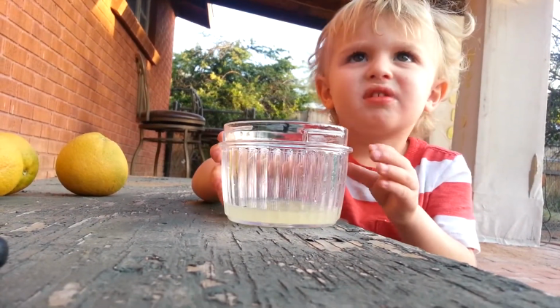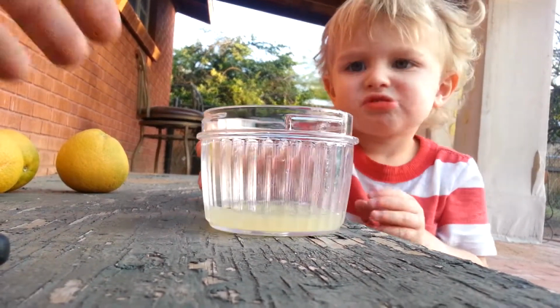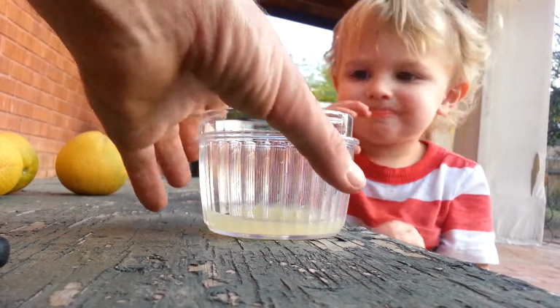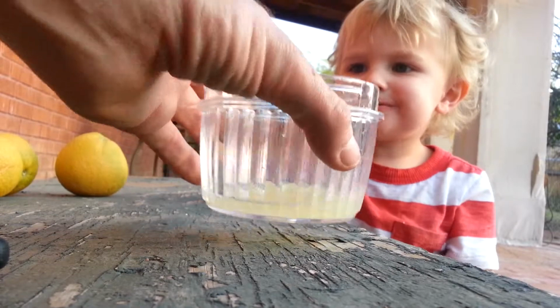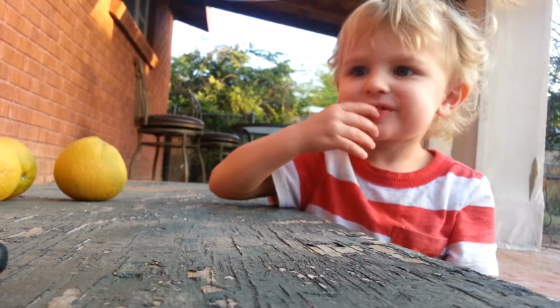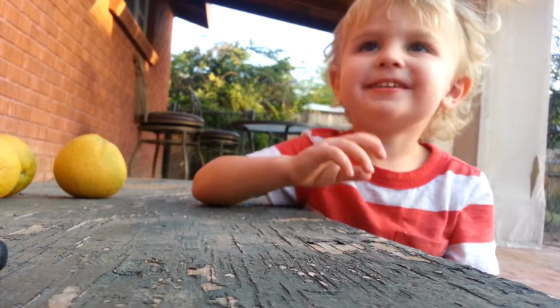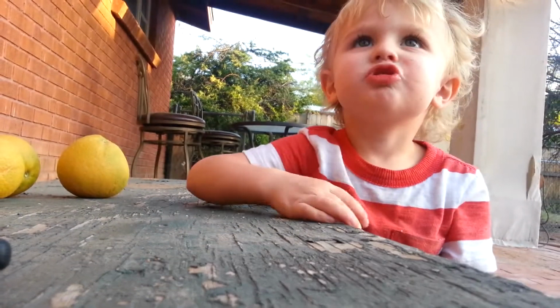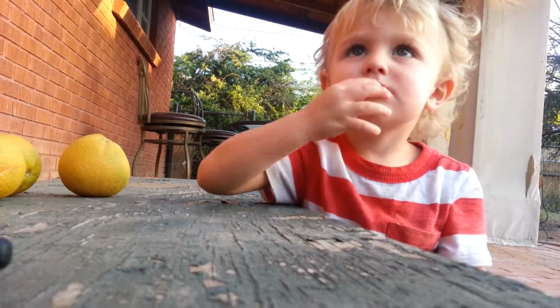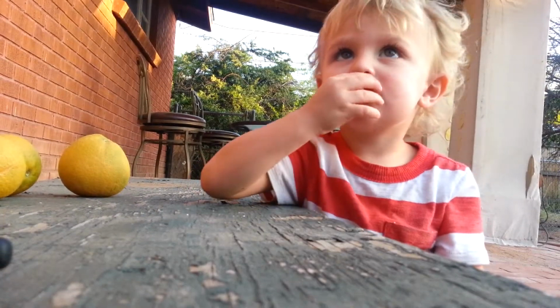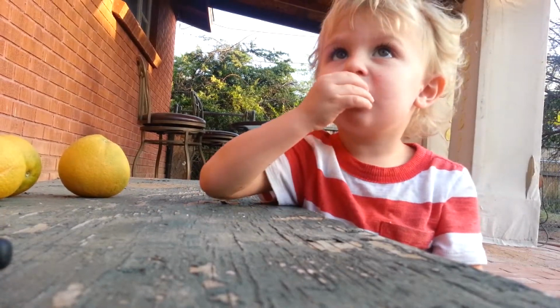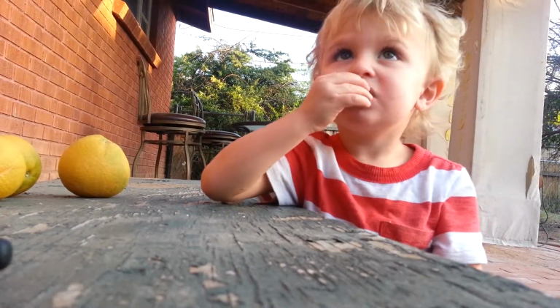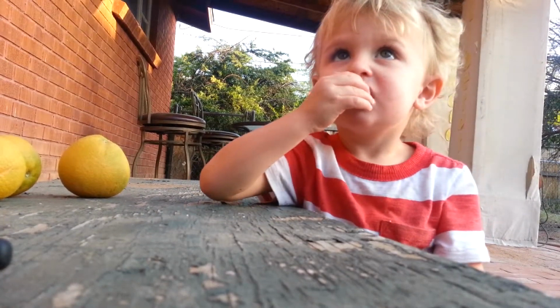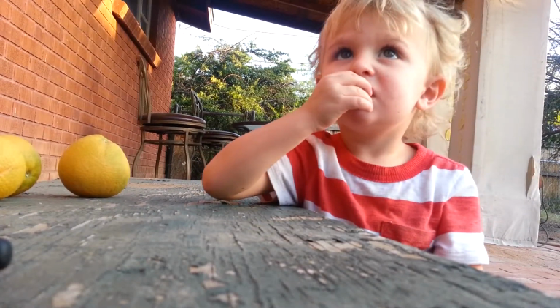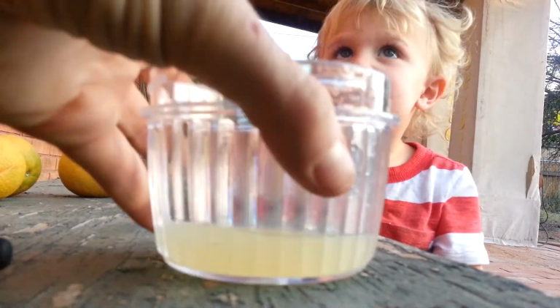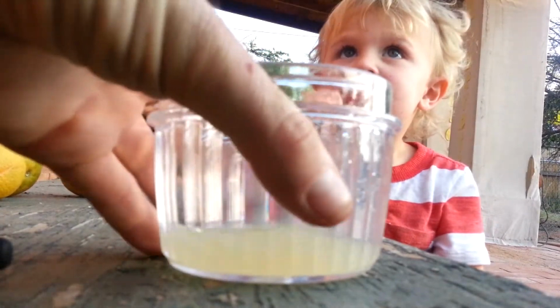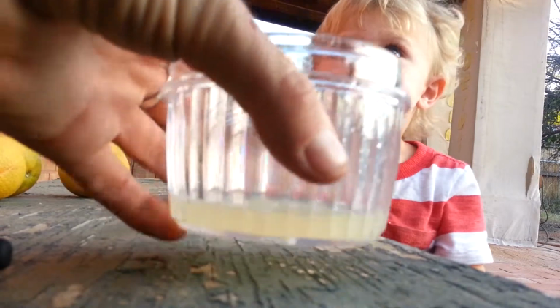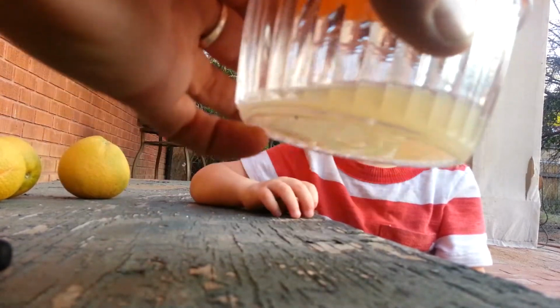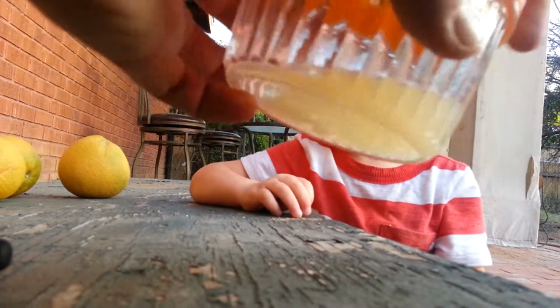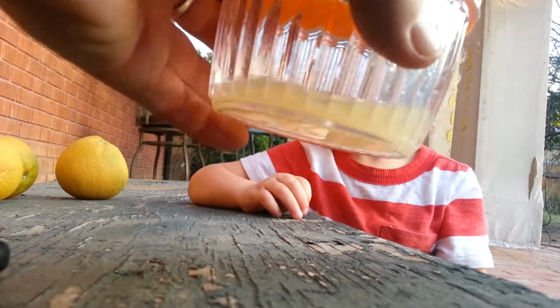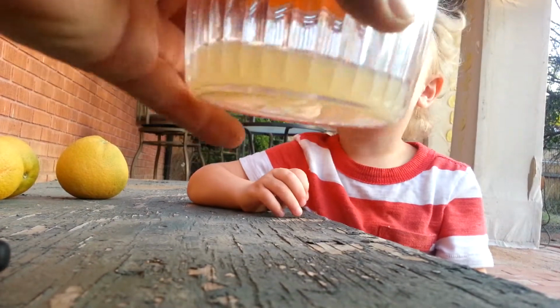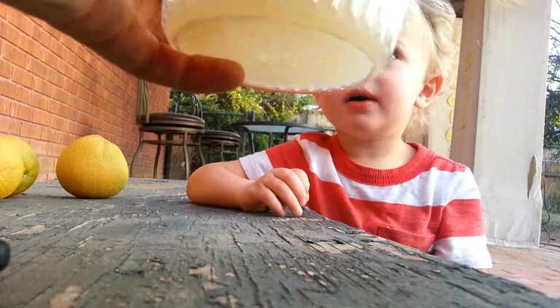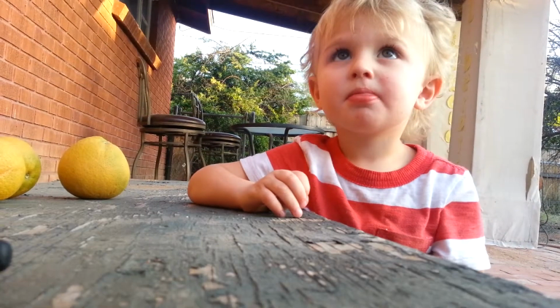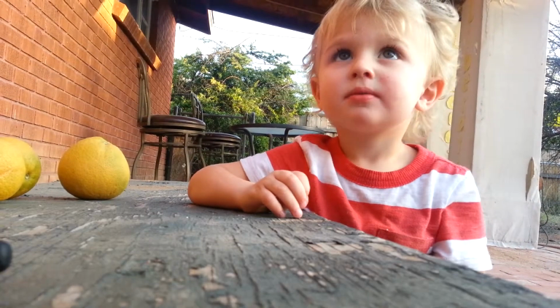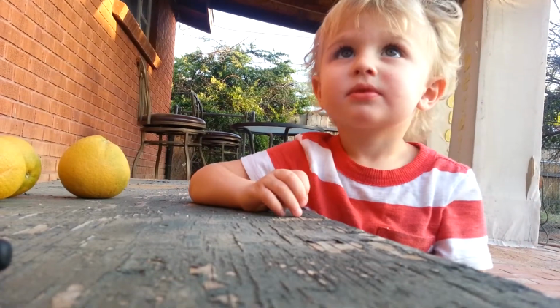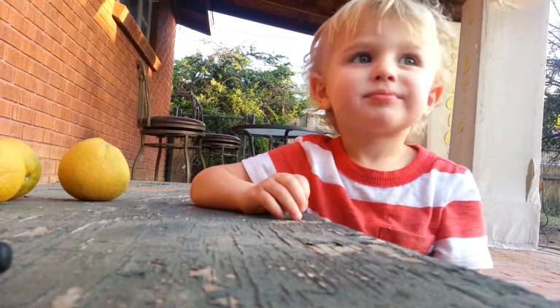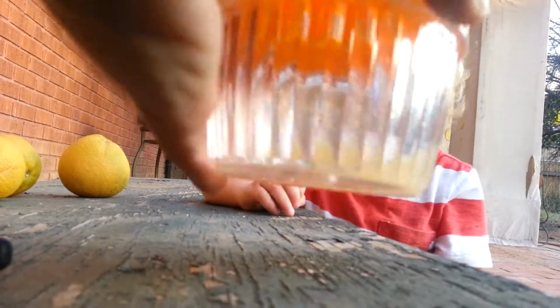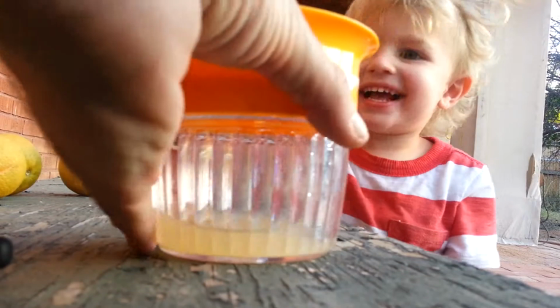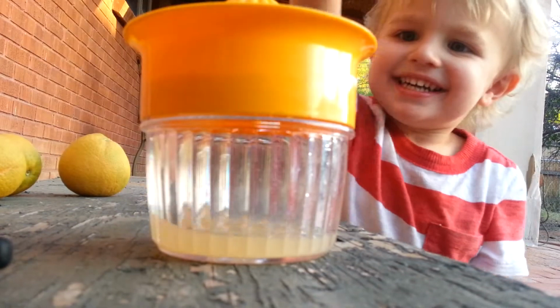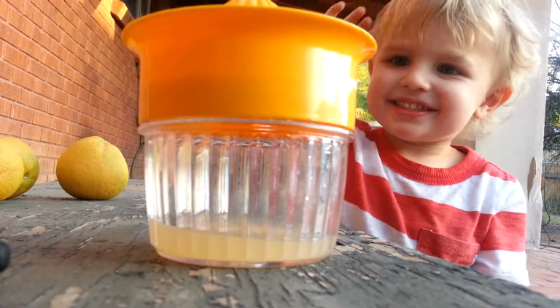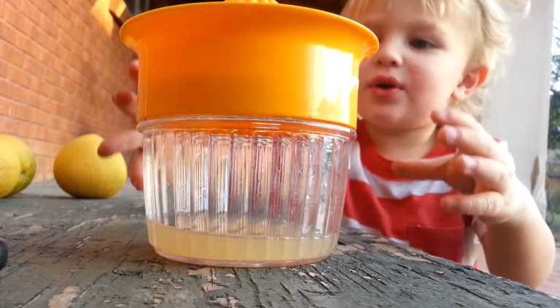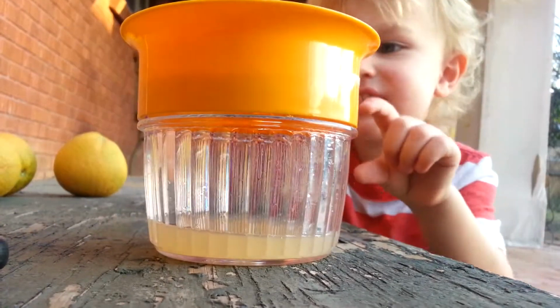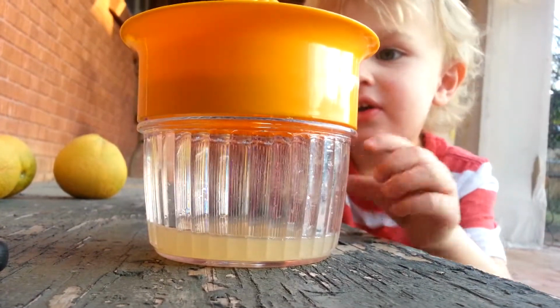Is that yum? Yeah, it sounds like it's sour. Is it sour? No. That is pretty sour. Yum. But it is very yum. High five. All right.